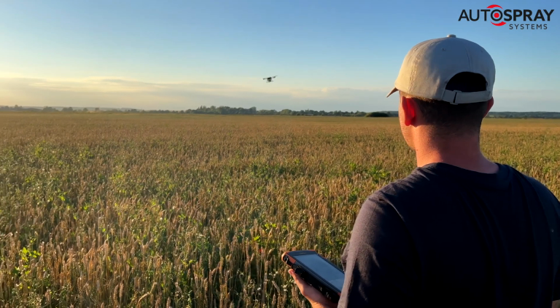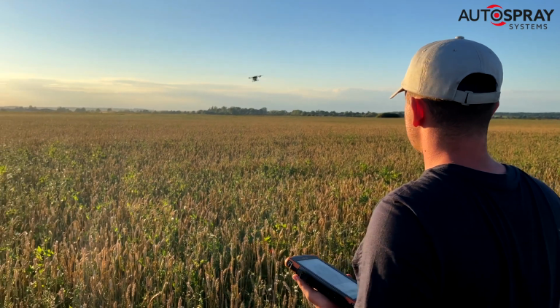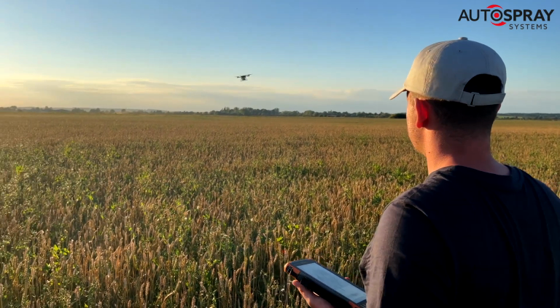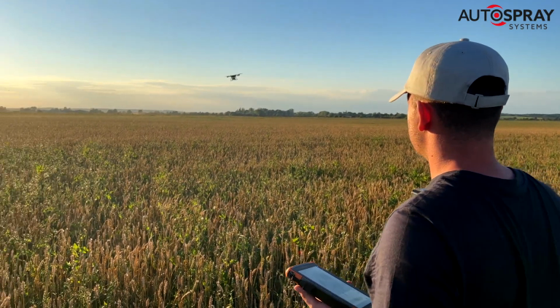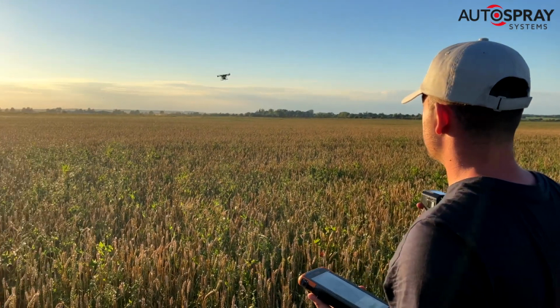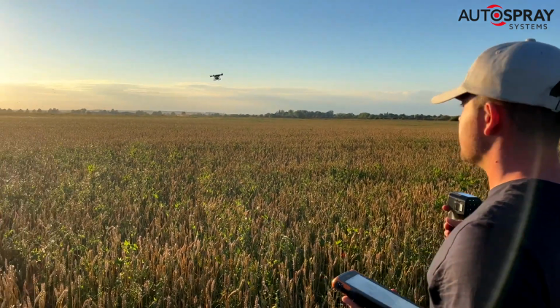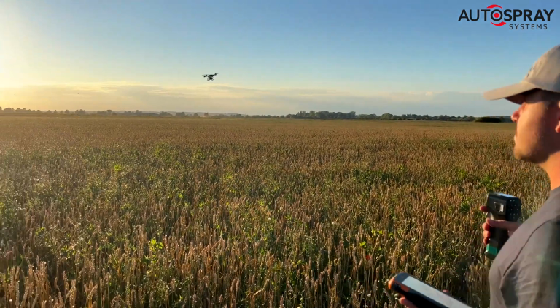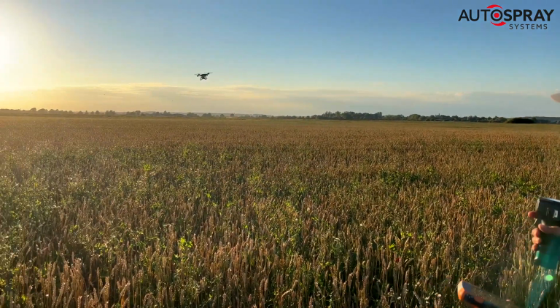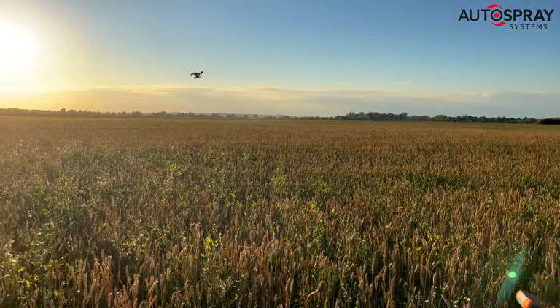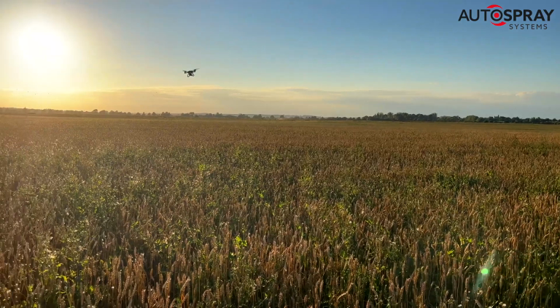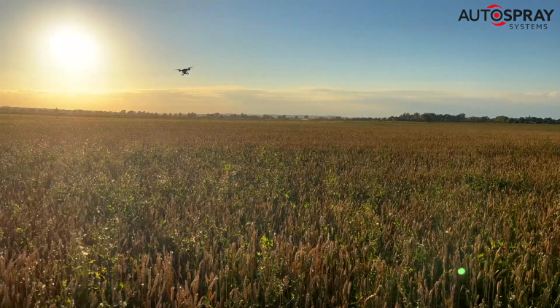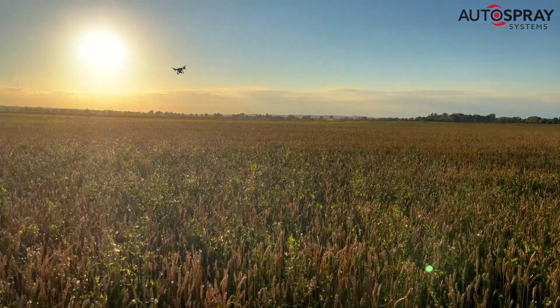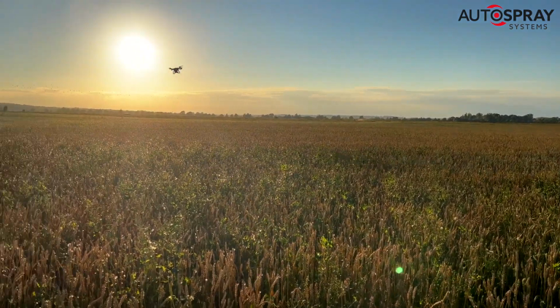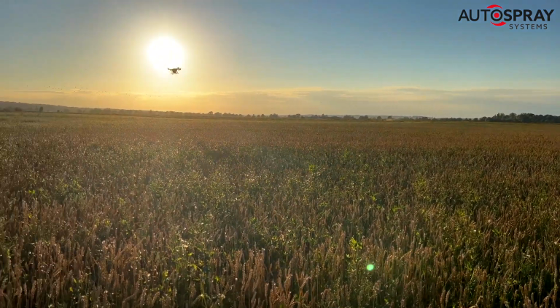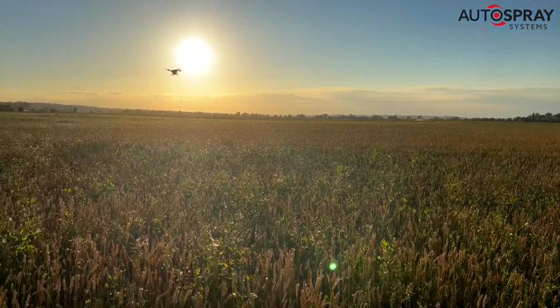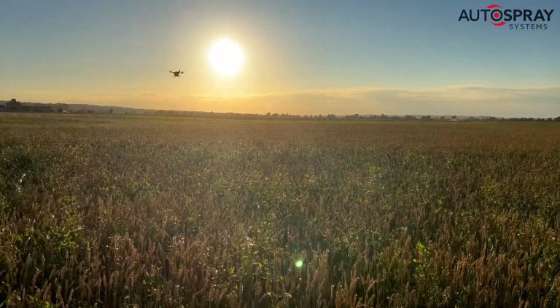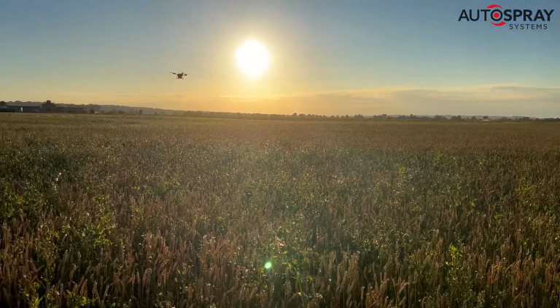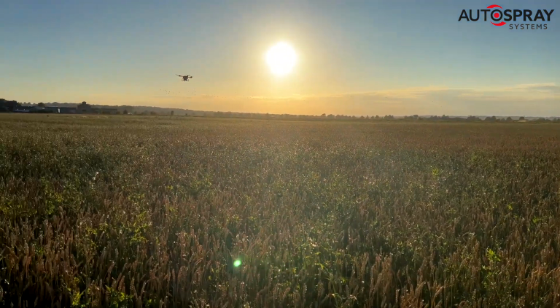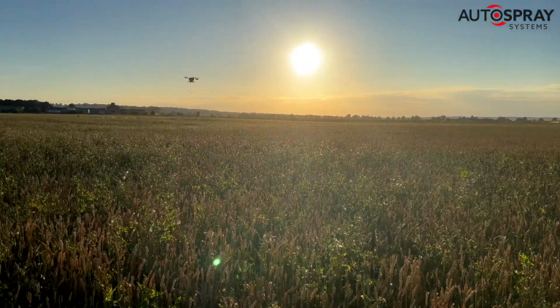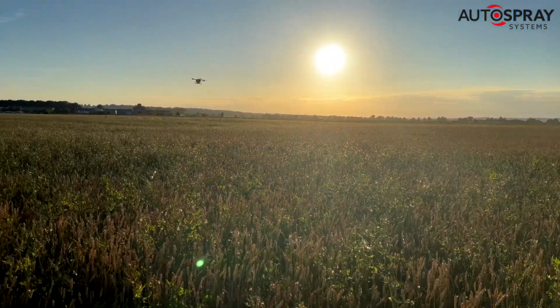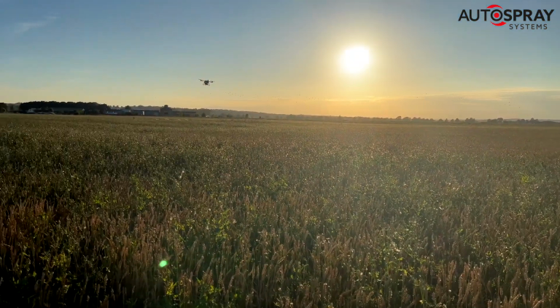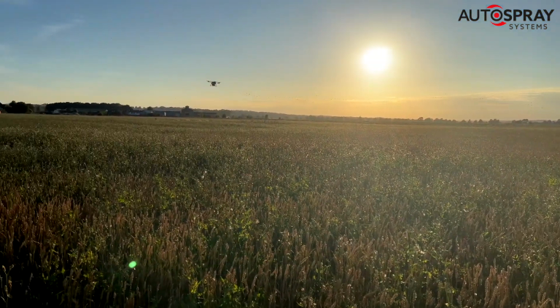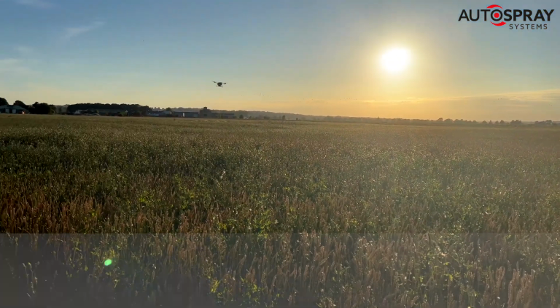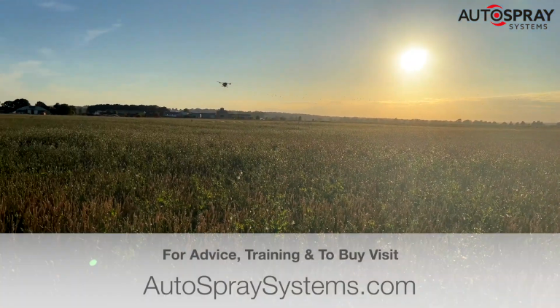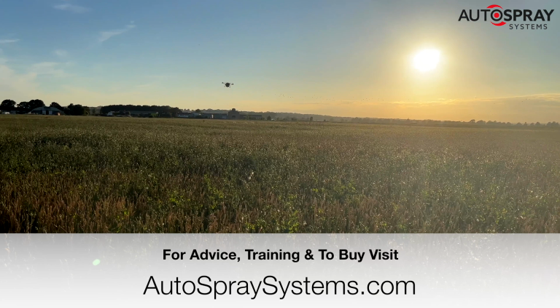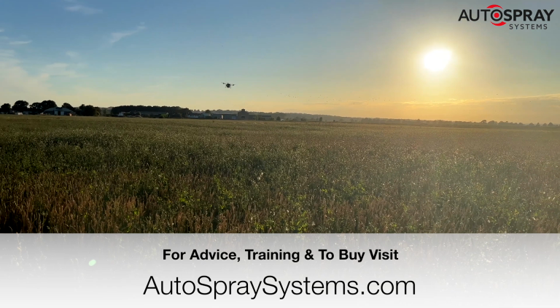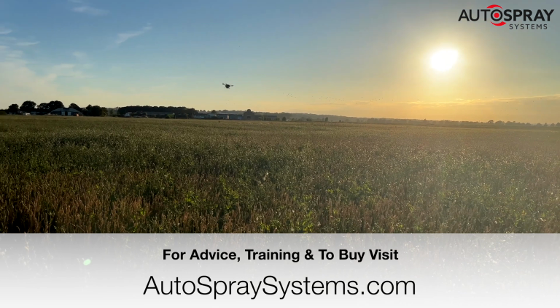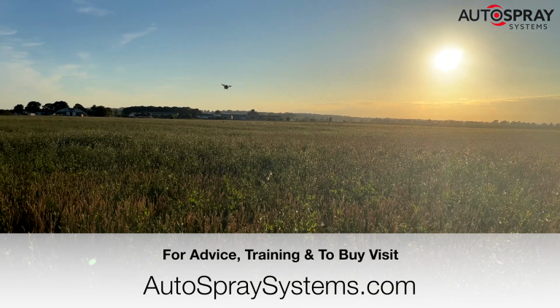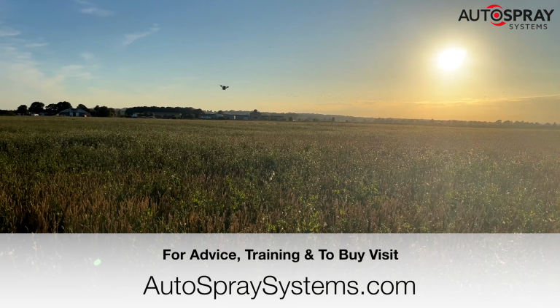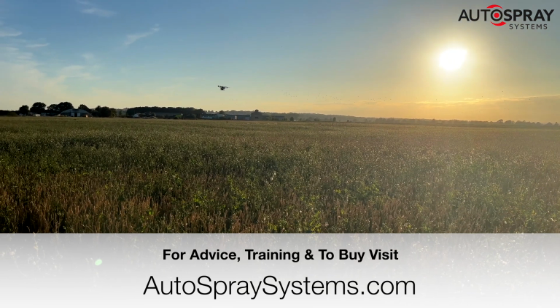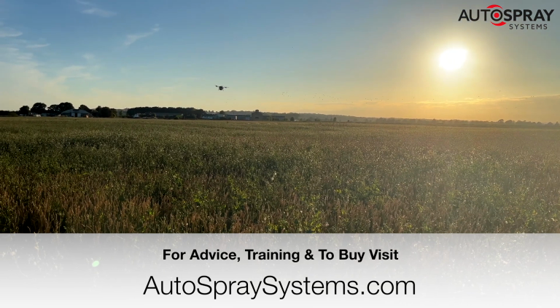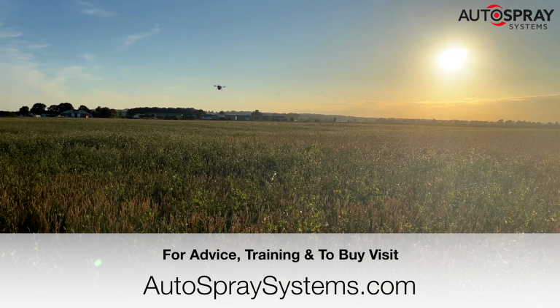As we drove back up the M6, tired but satisfied with how the last couple of days had gone, we all crossed our fingers for one more rain shower to get the seeds off to a good start.